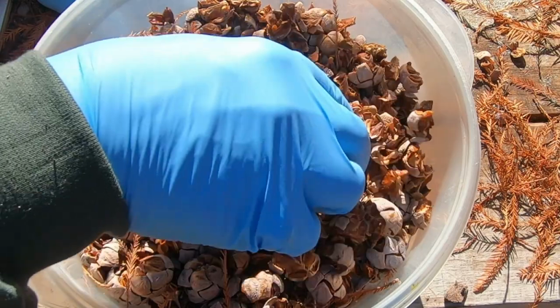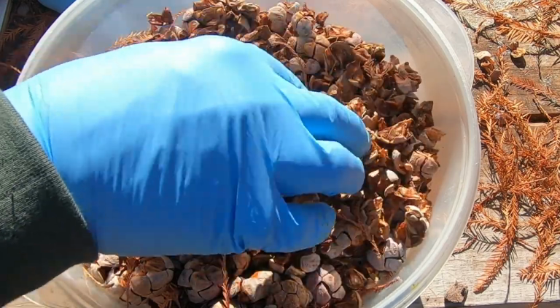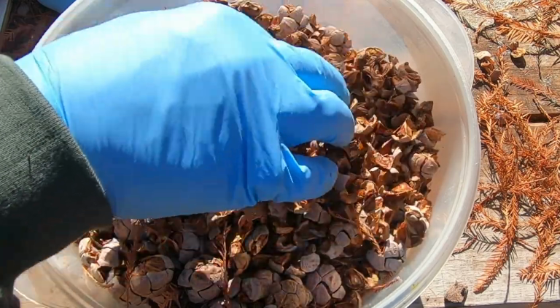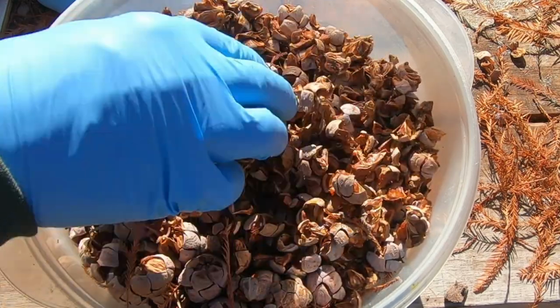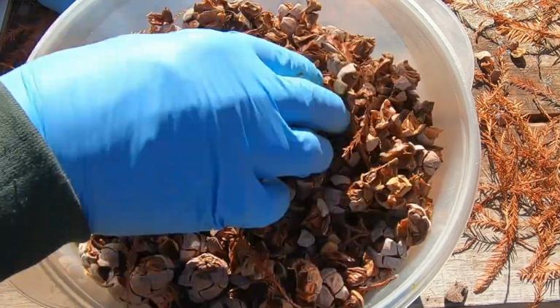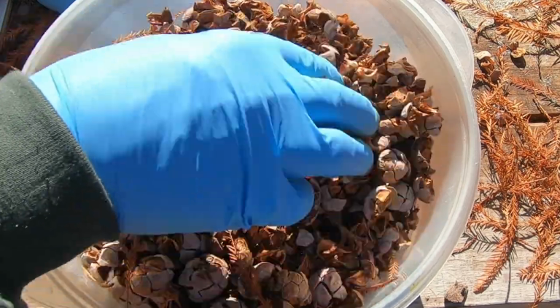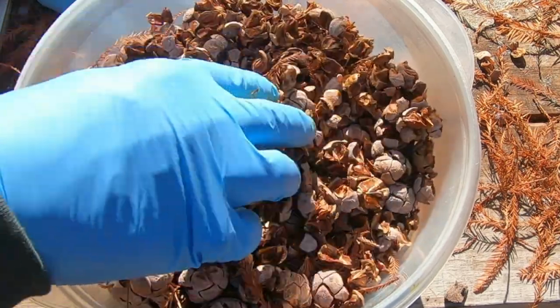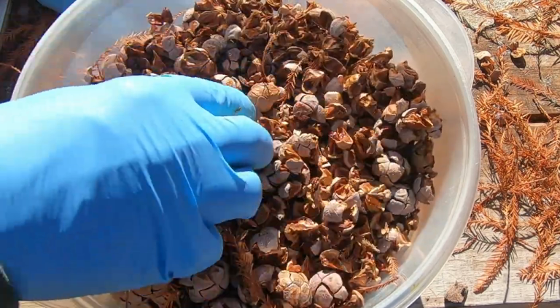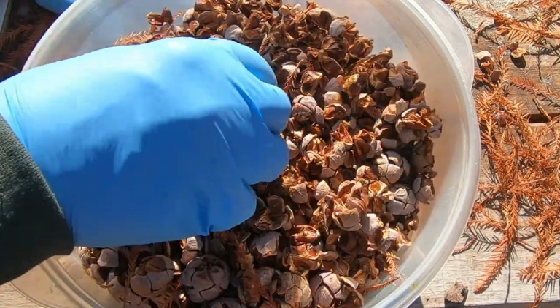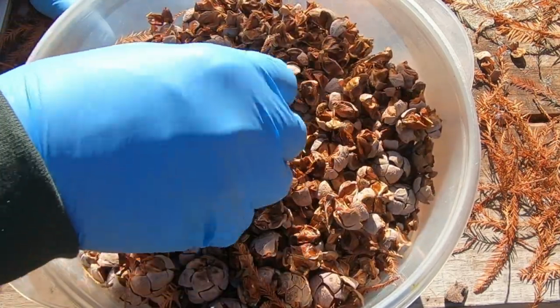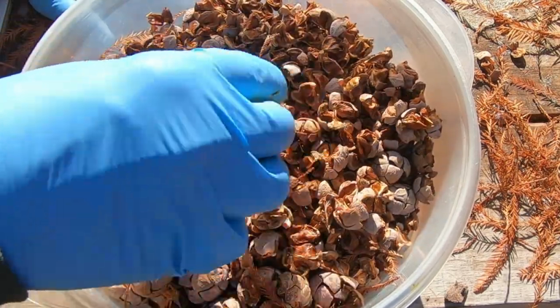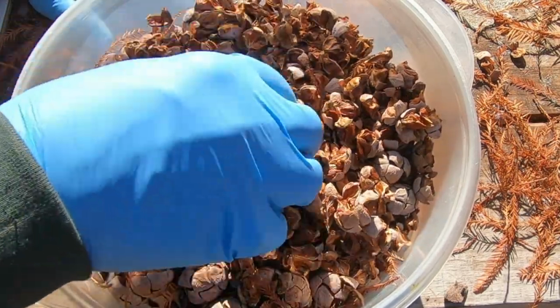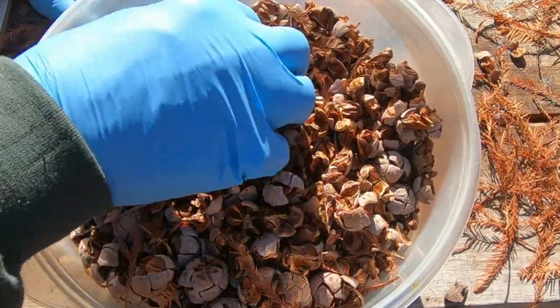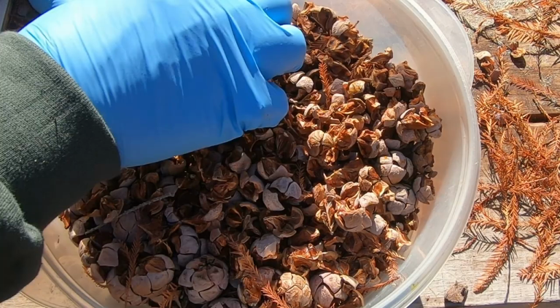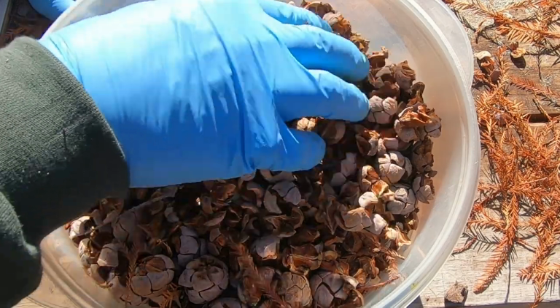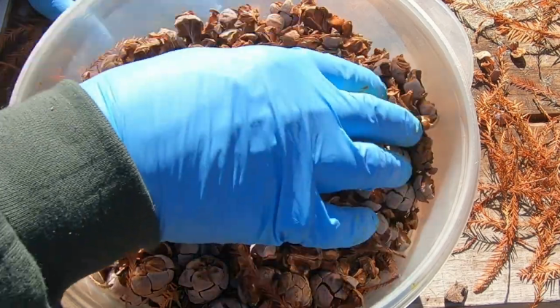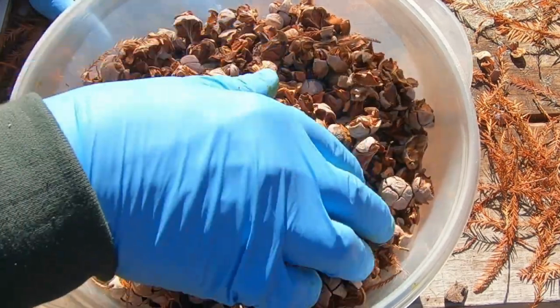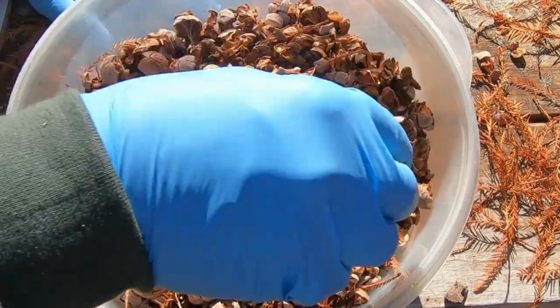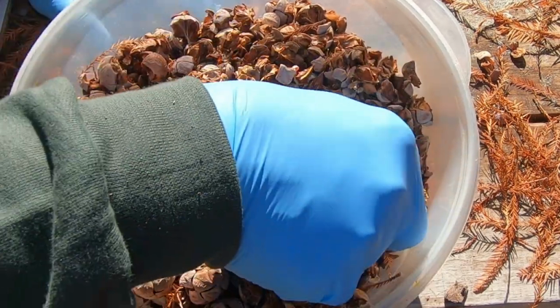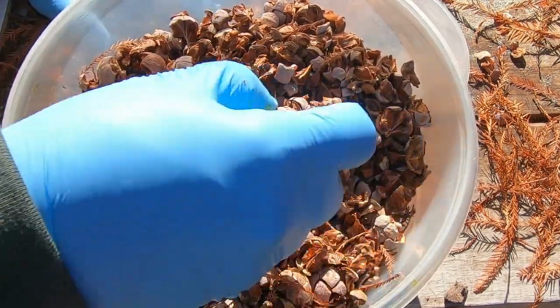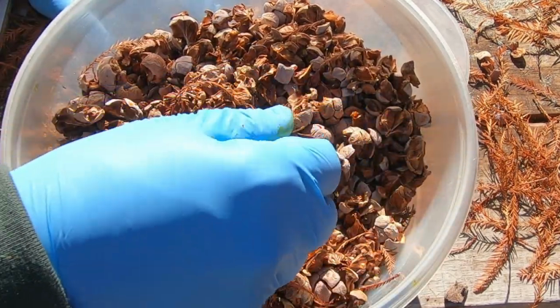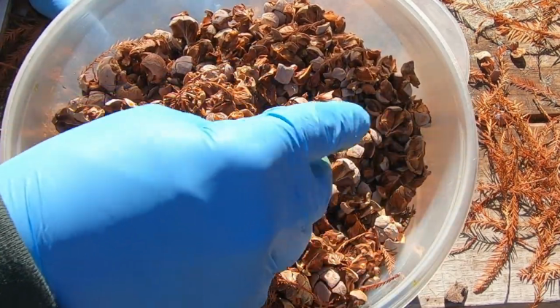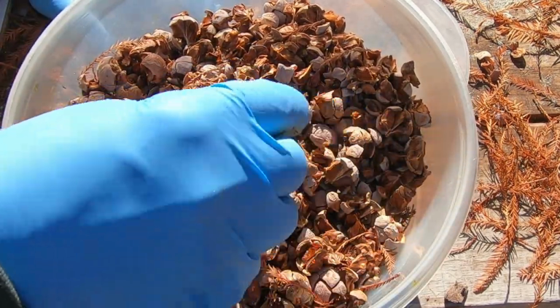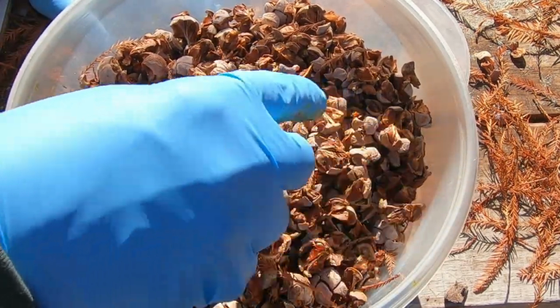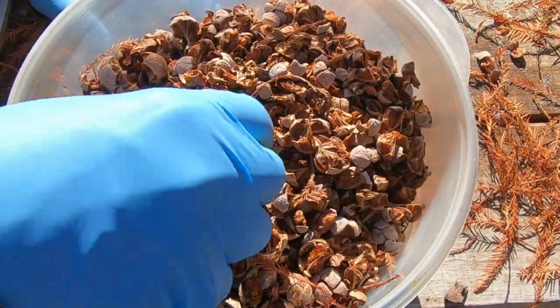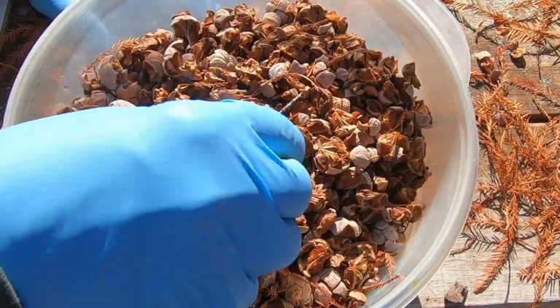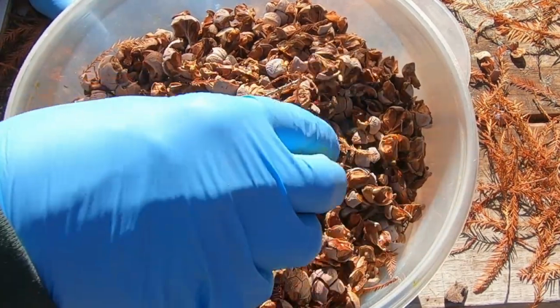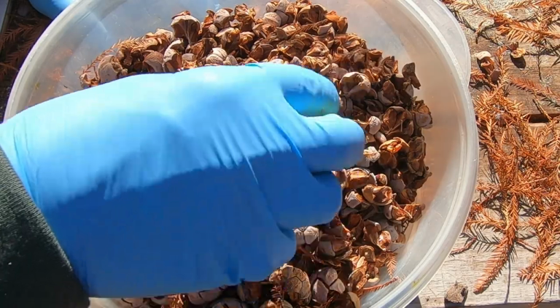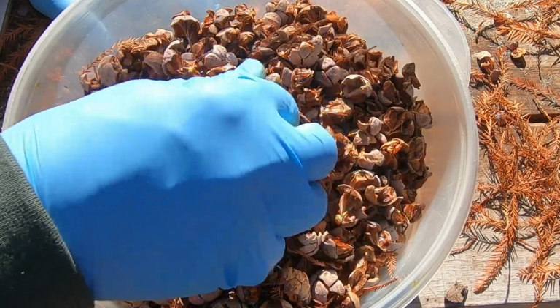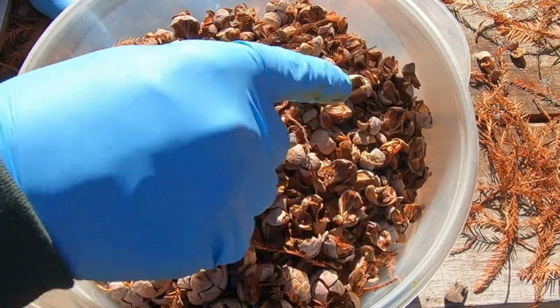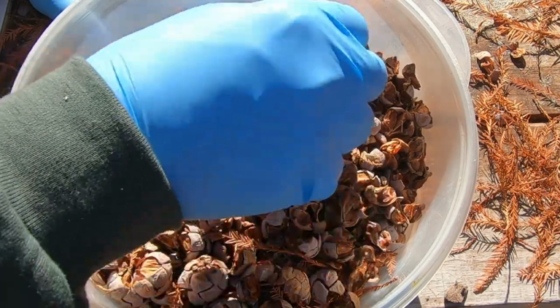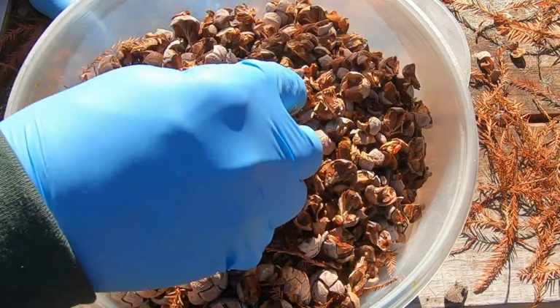So that's basically what I'm going to do. I'm going to take these and spread them out on a cookie sheet or something like that and just let them dry for a couple days. Then we'll come back and separate the seeds out and store them.